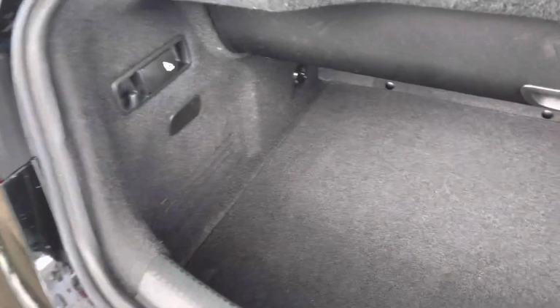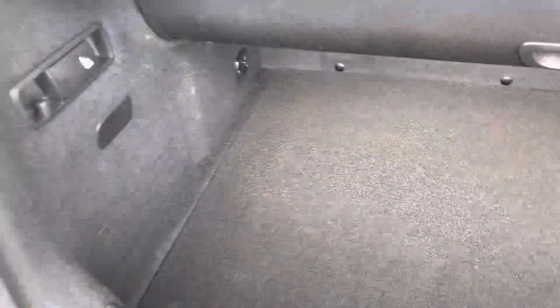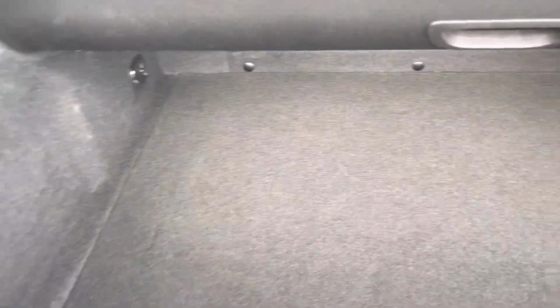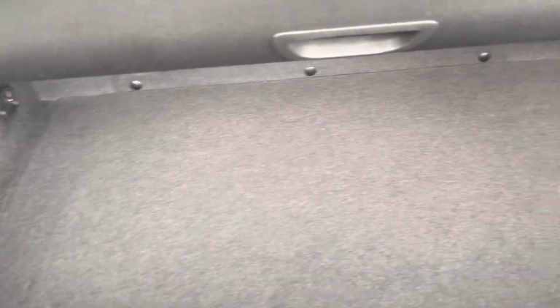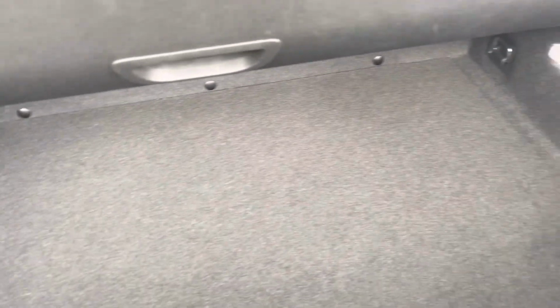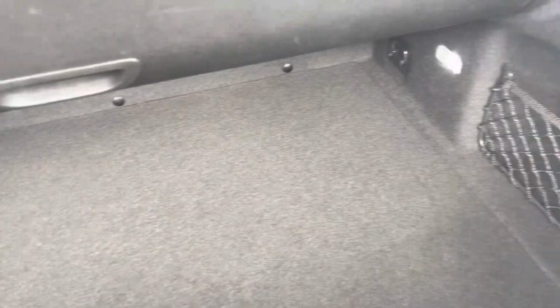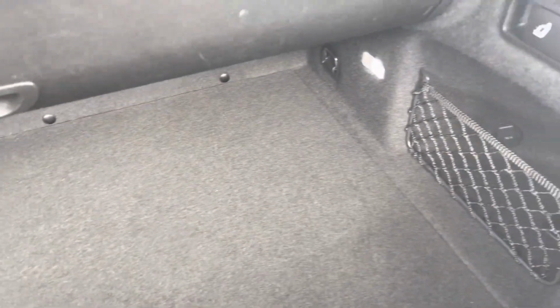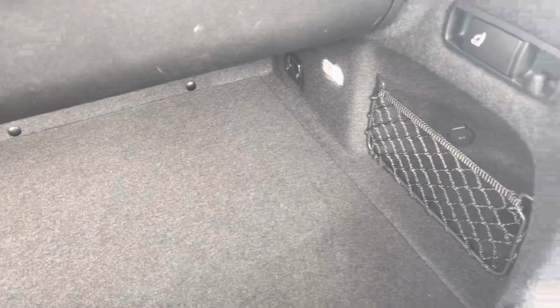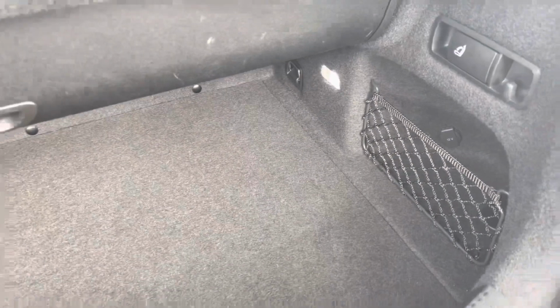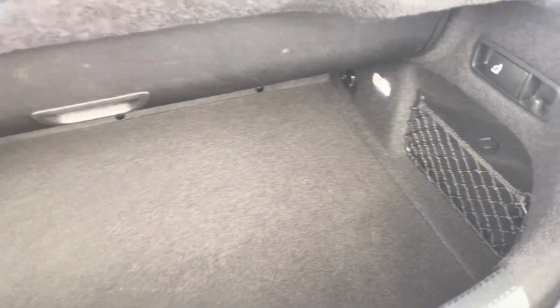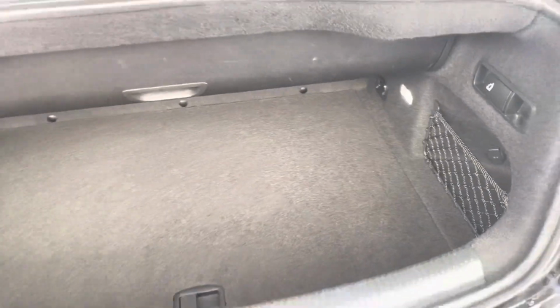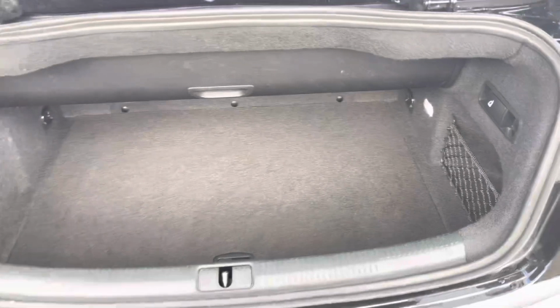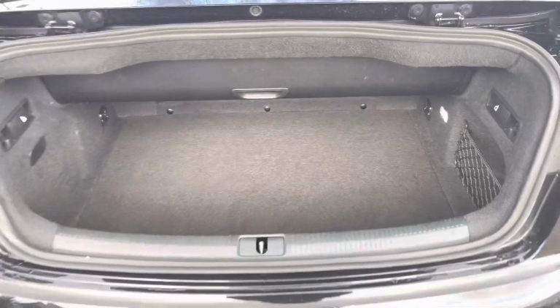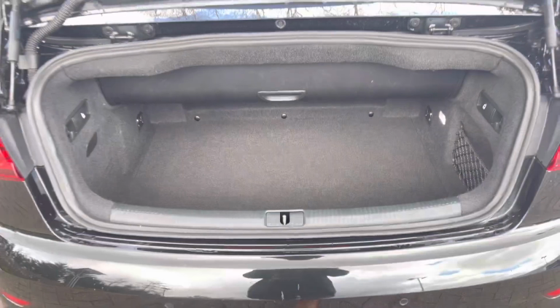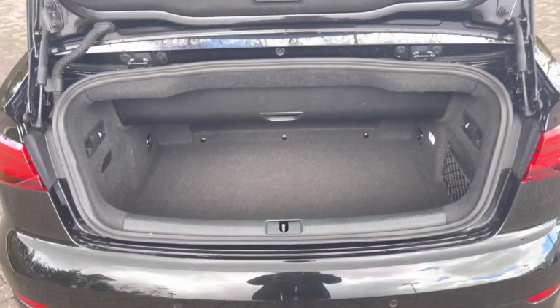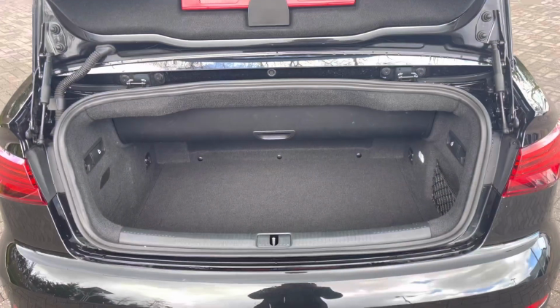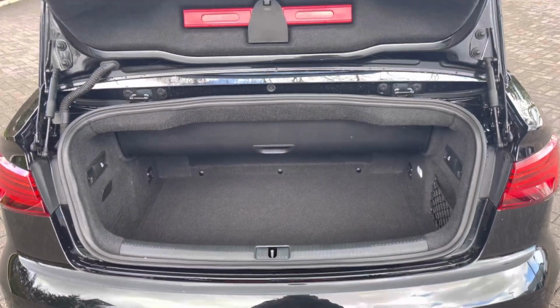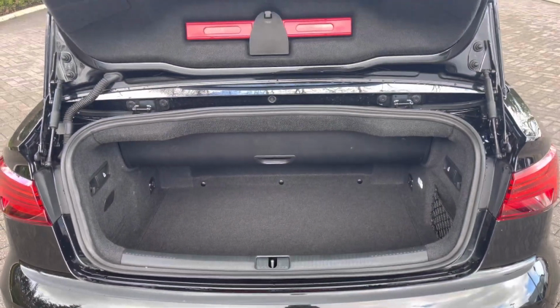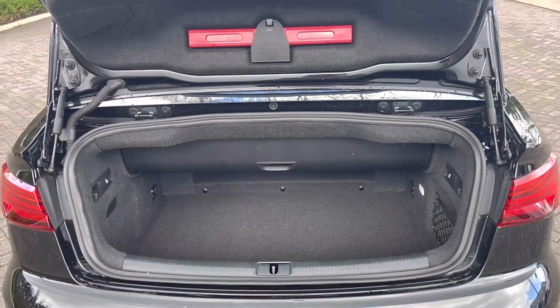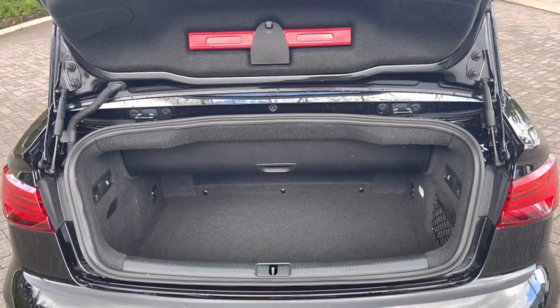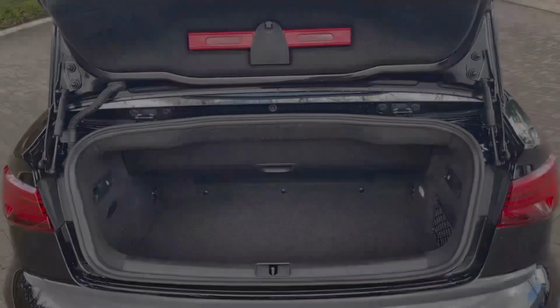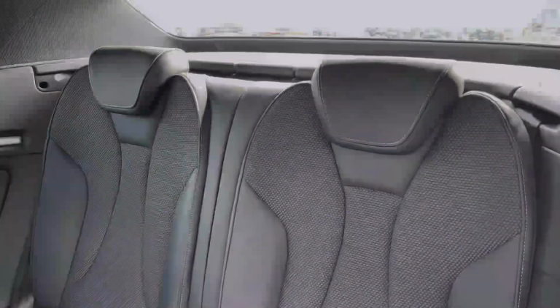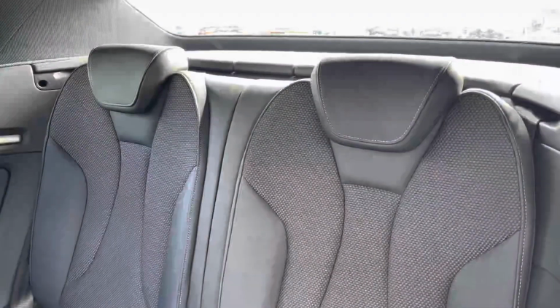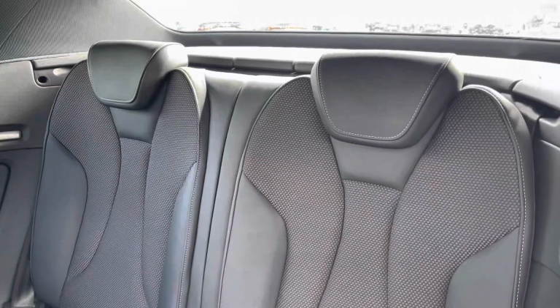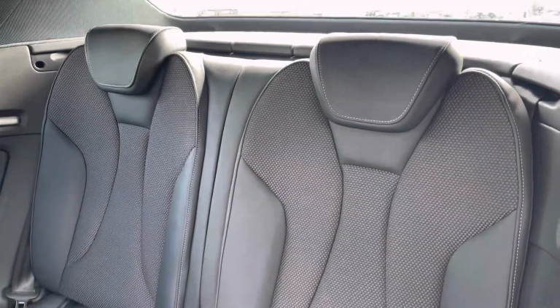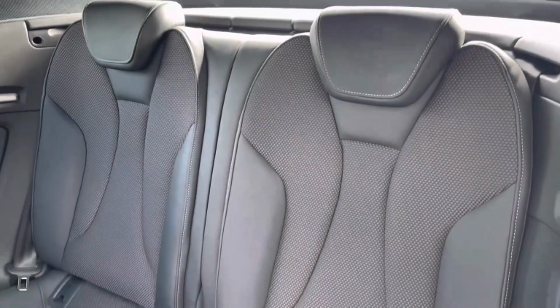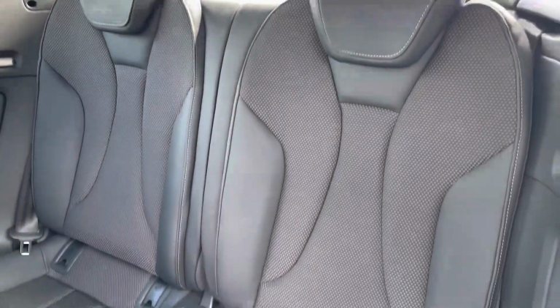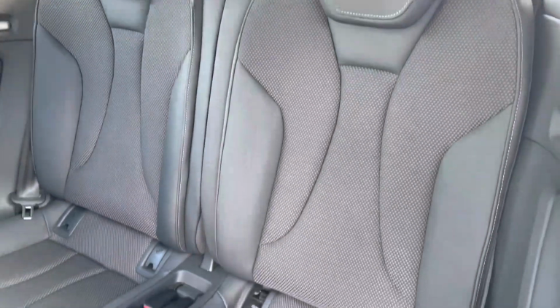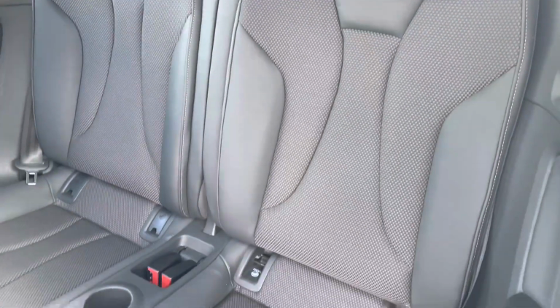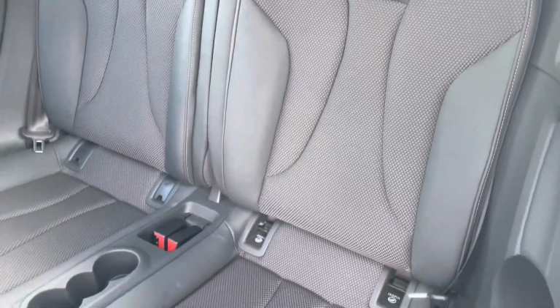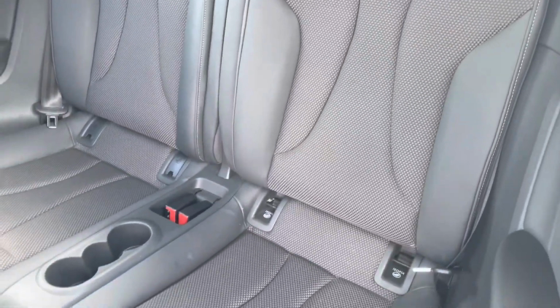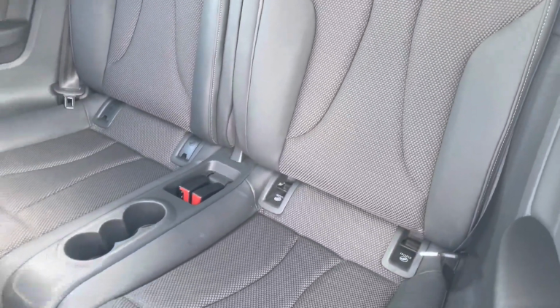The boot provides you with ample space to load items such as your weekend shop, or you can fold down the rear seats using those two tabs to extend the boot space. The rear seats are finished in this inviting leather cloth material with the added benefit of ISOFIX anchor points.